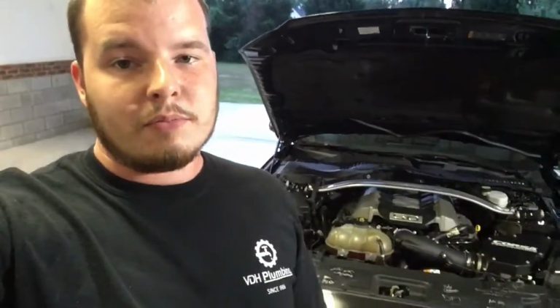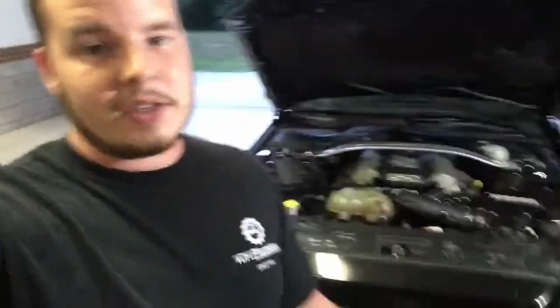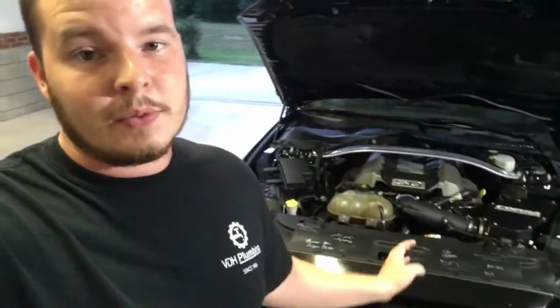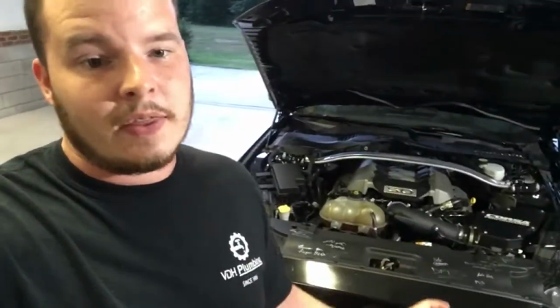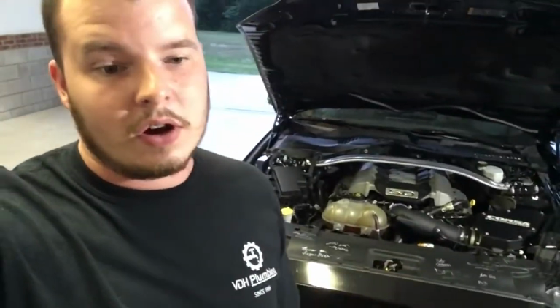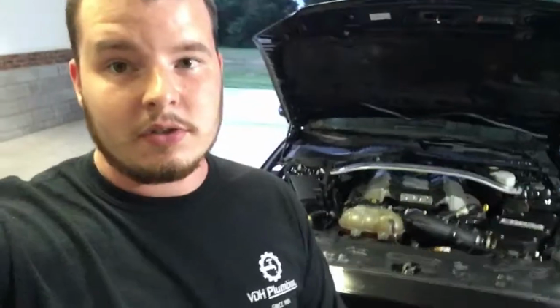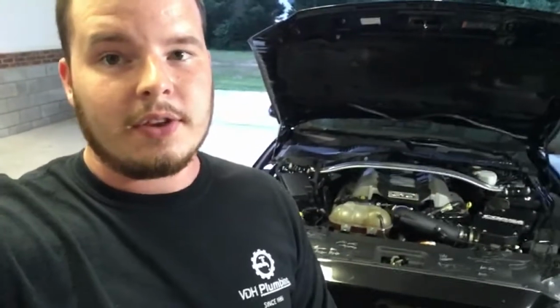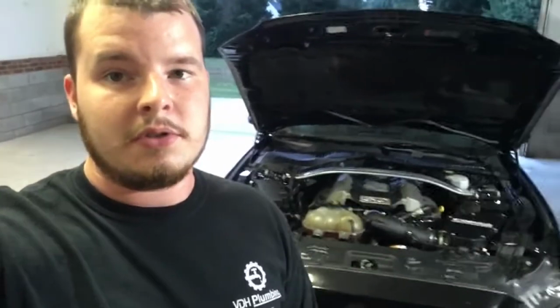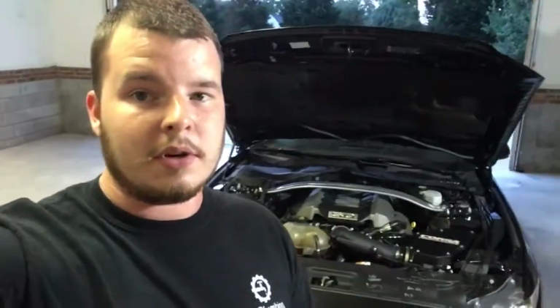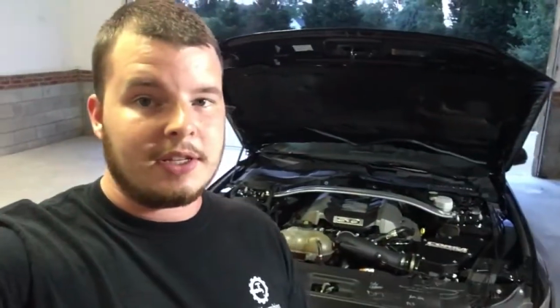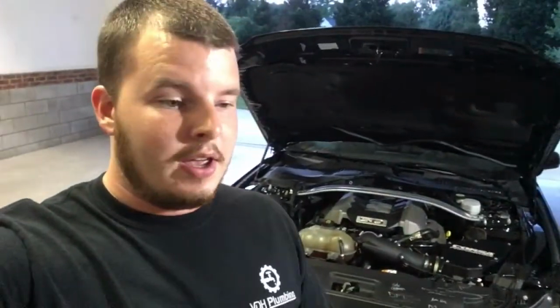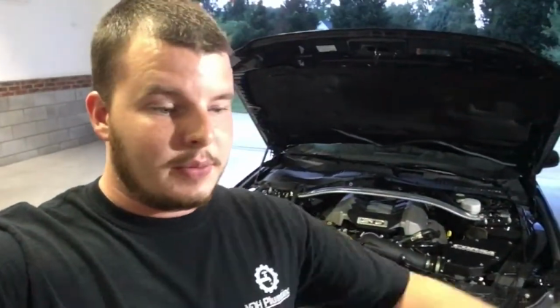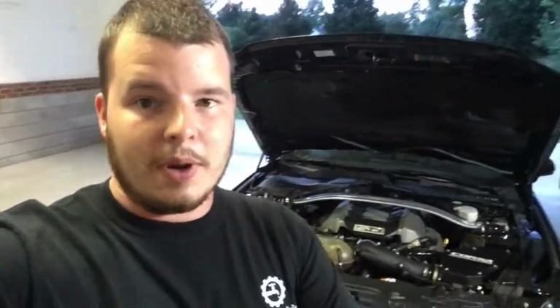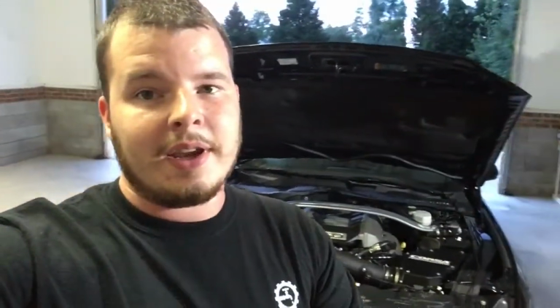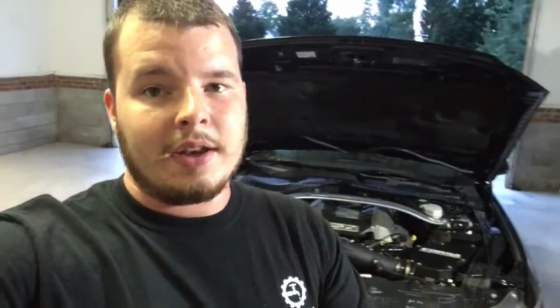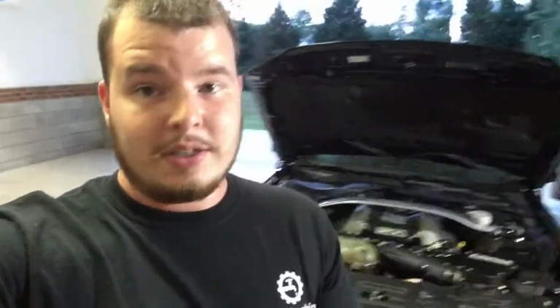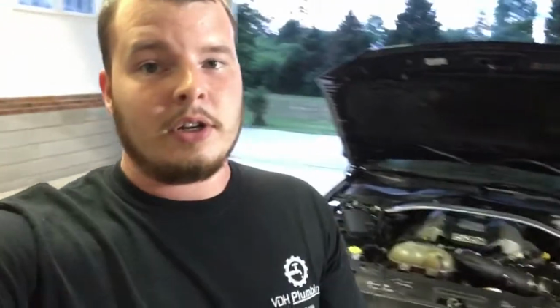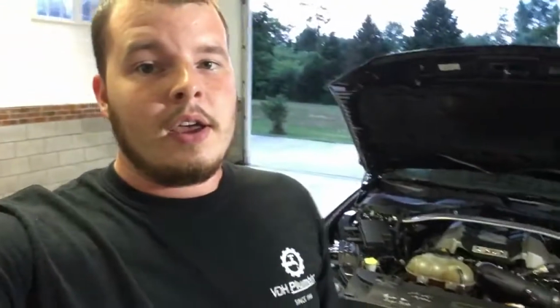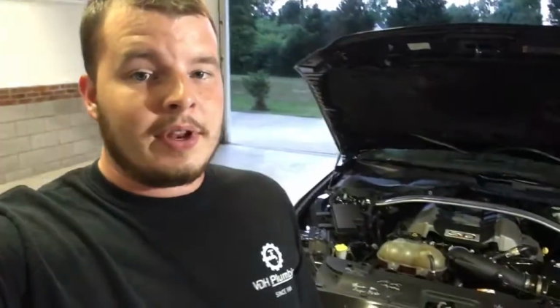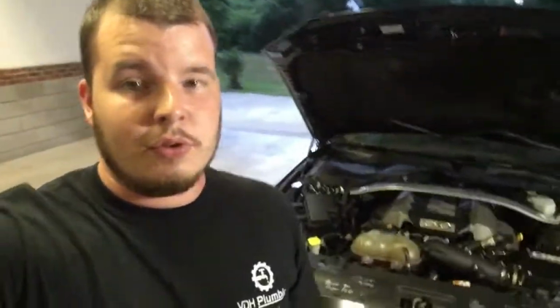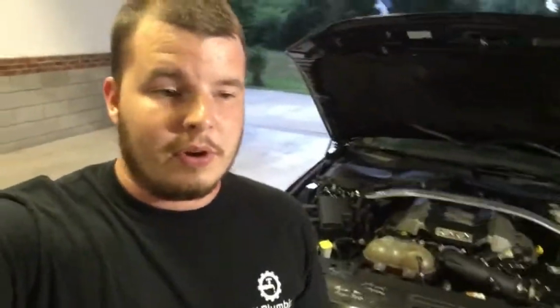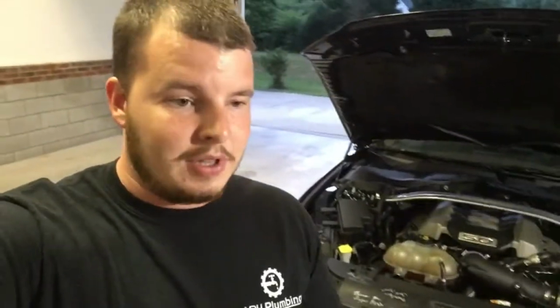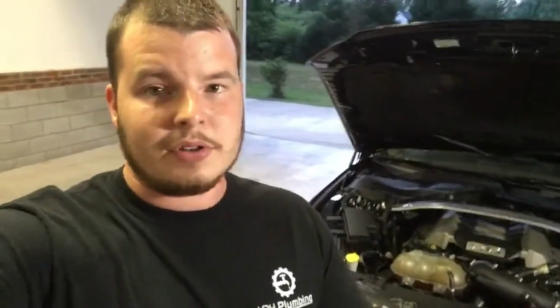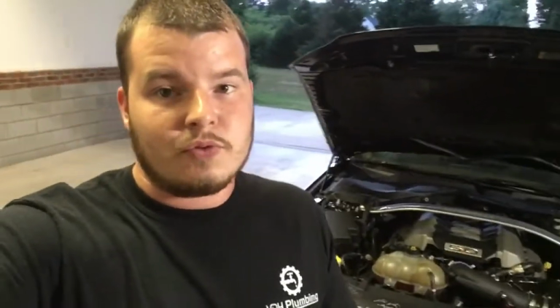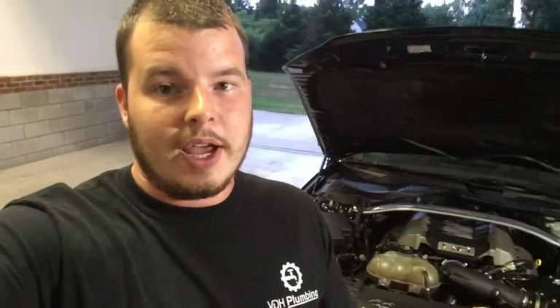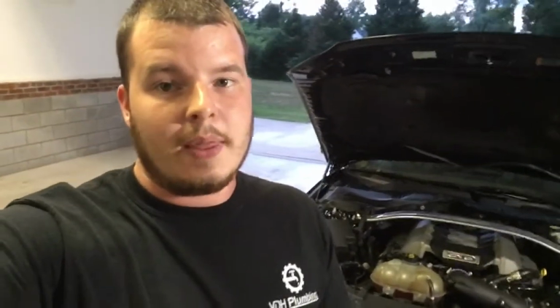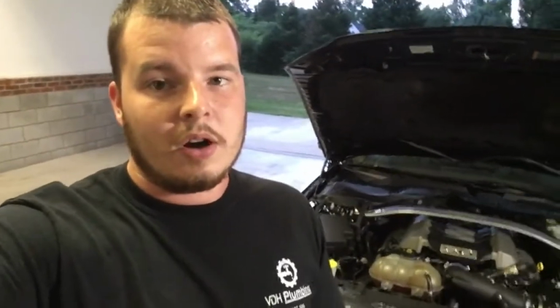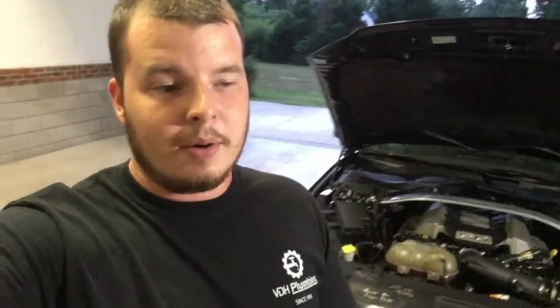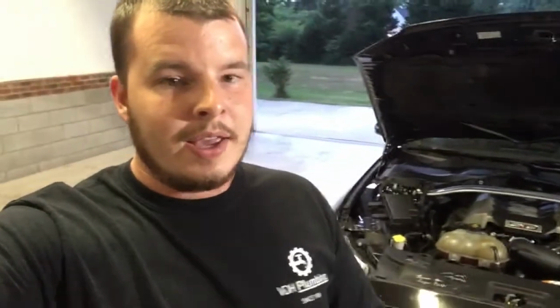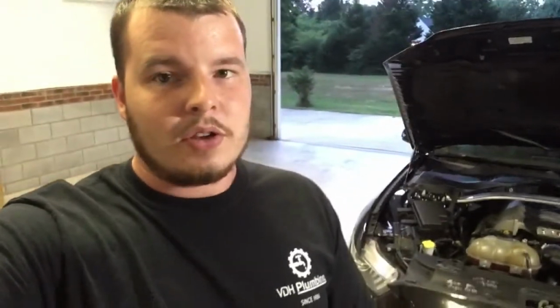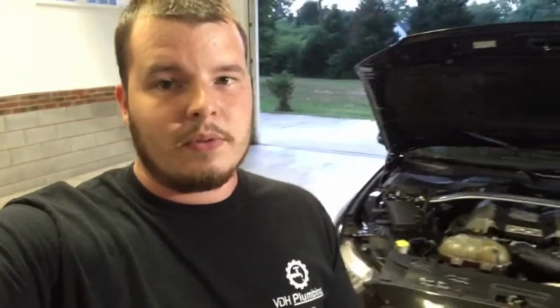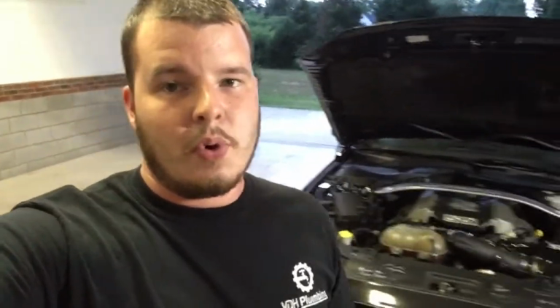Just because I got someone to sign the car, I didn't do anything to seal it or protect it, and then somebody else rubbed it and I lost the signature. And if you have a celebrity or someone you really like sign the car, keeping it is really, really important.